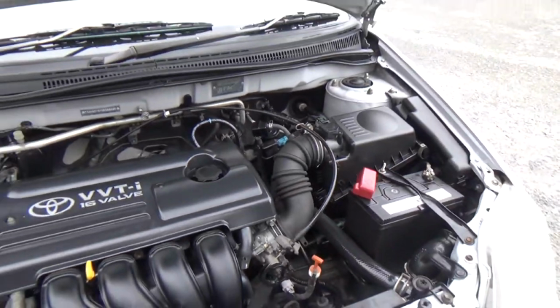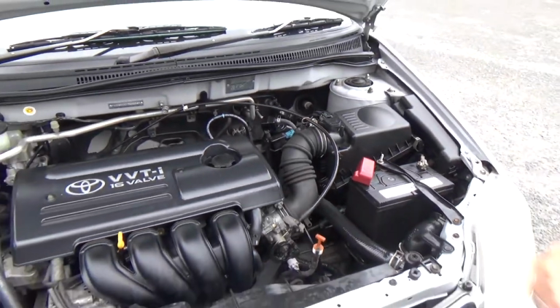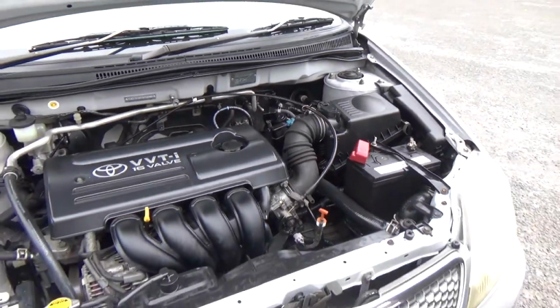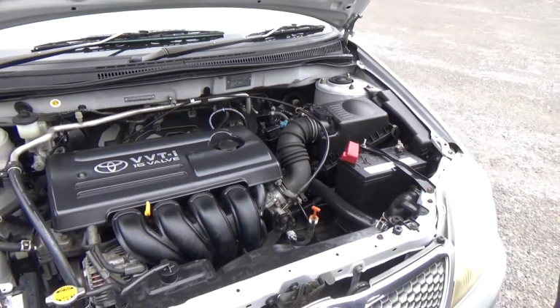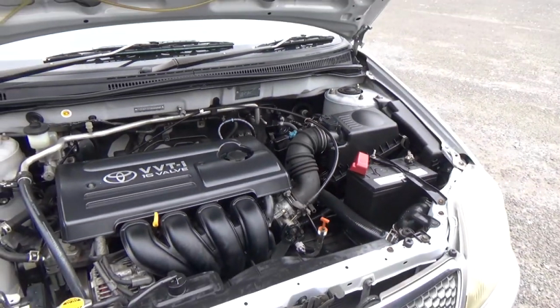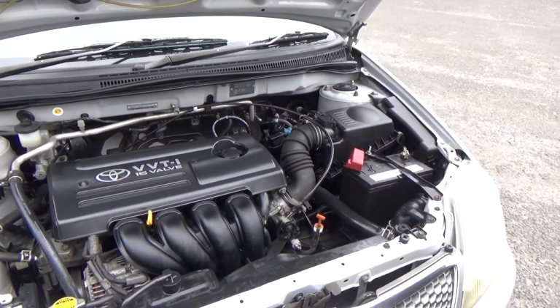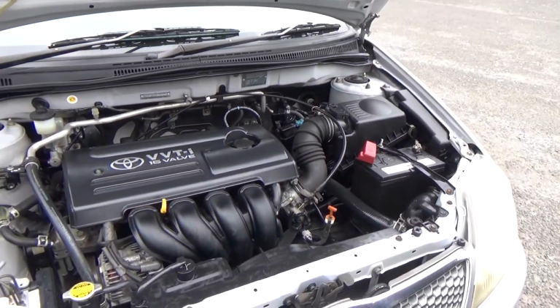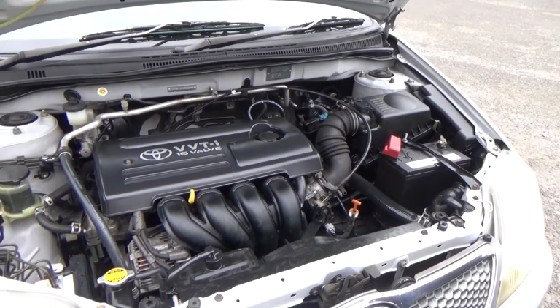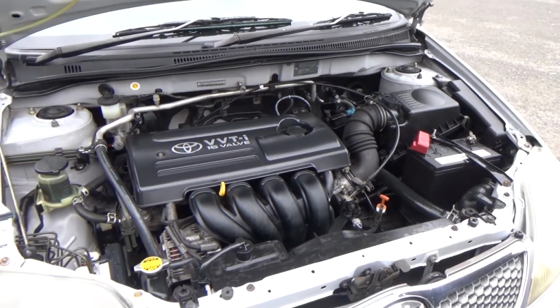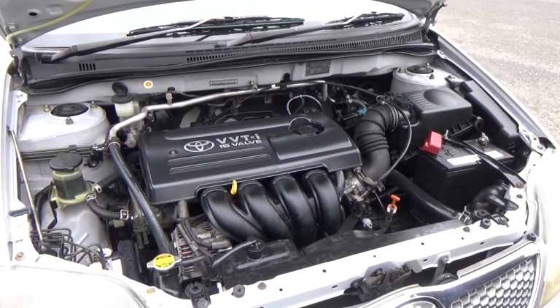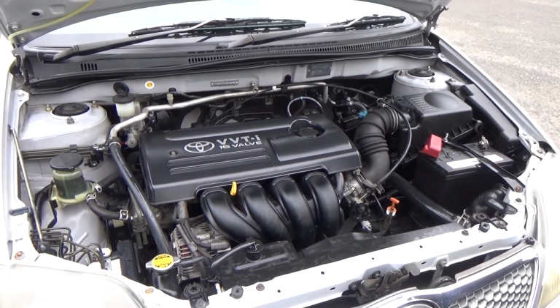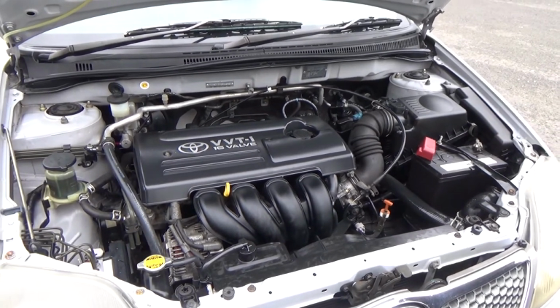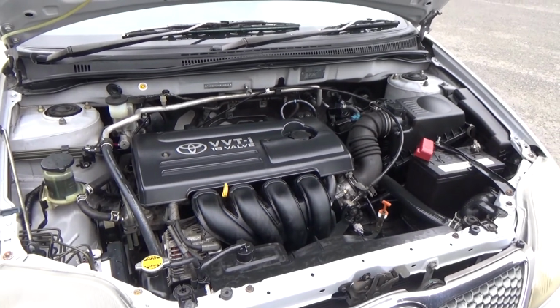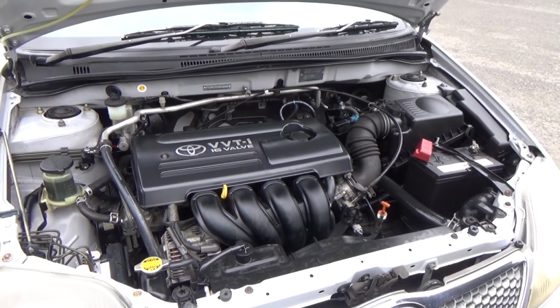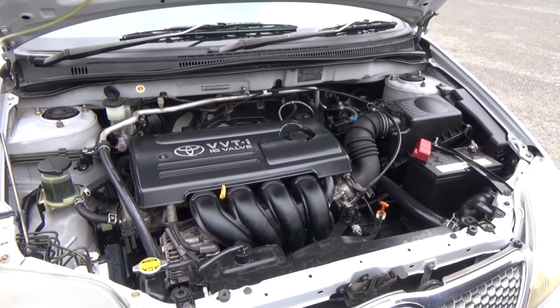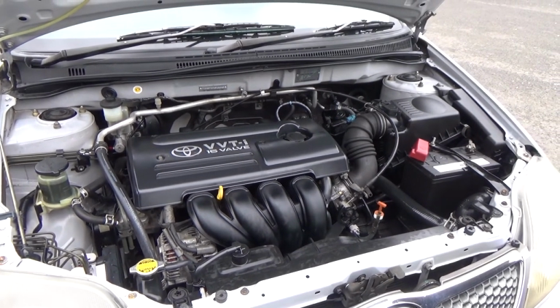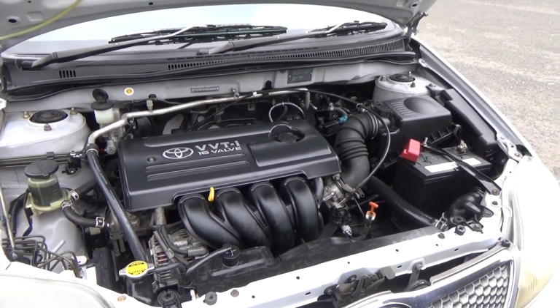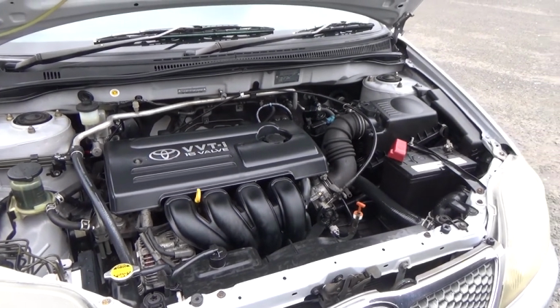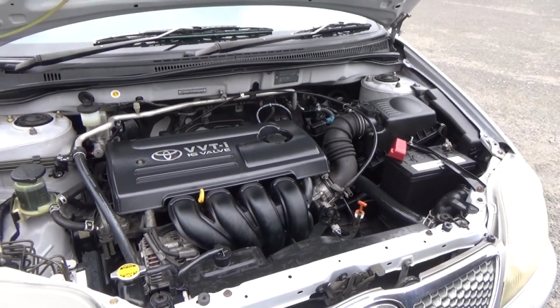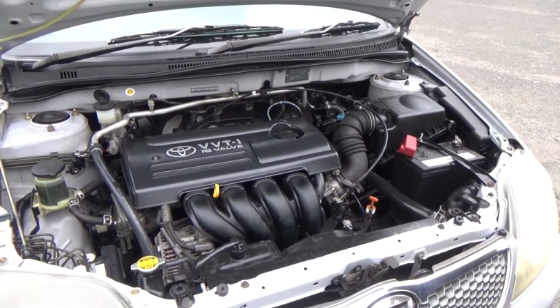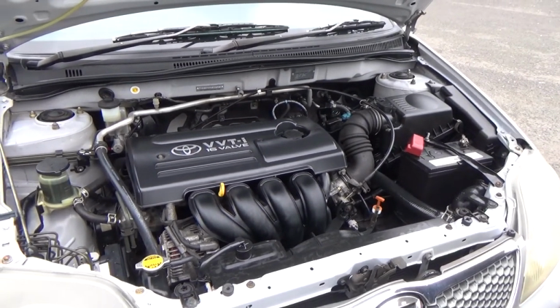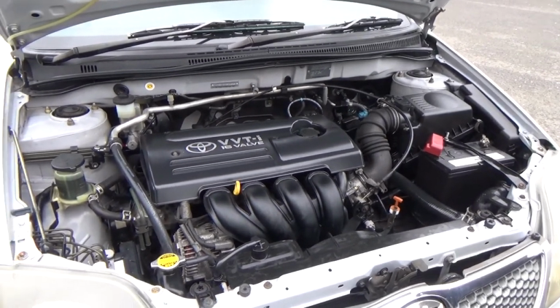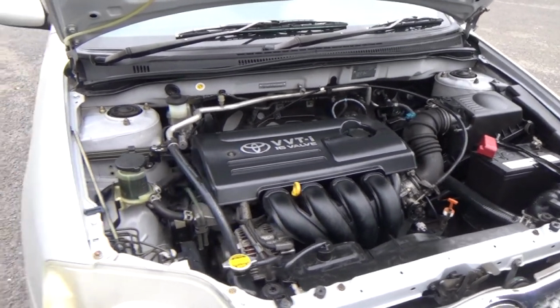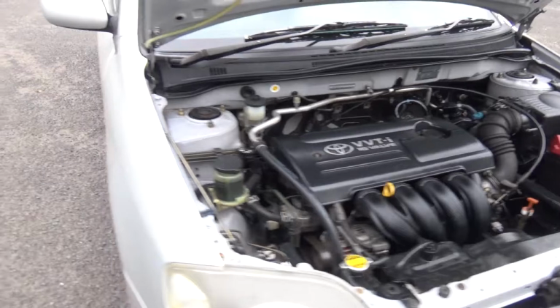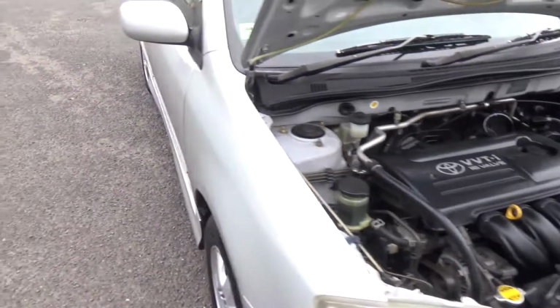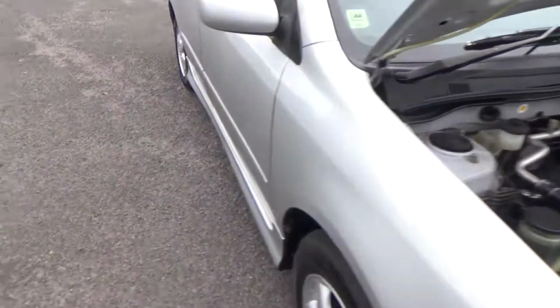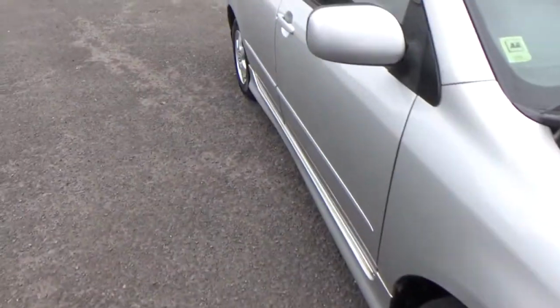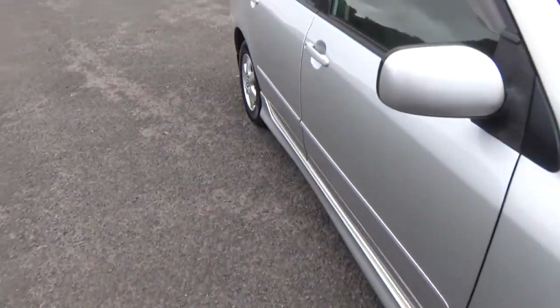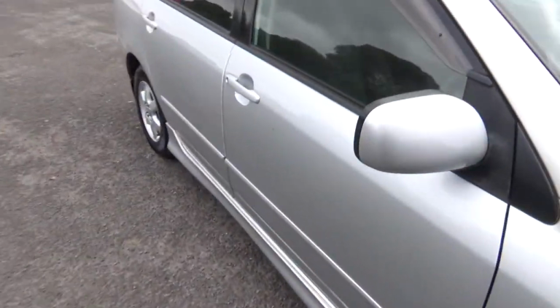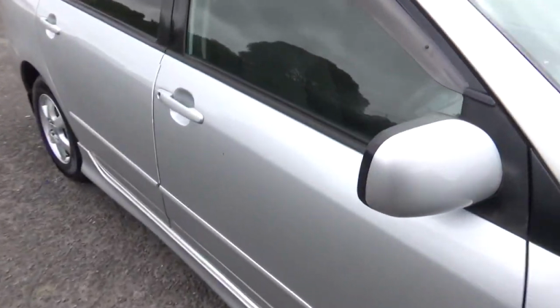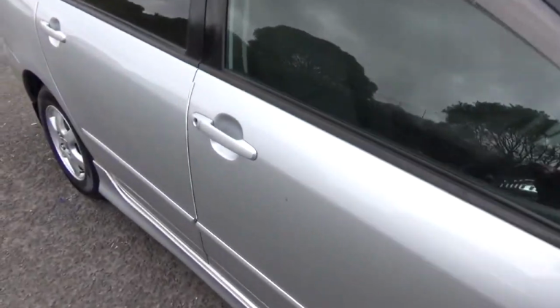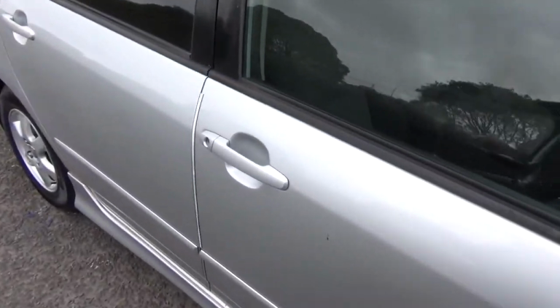So here we have your 1.8 litre Toyota VVTi engine. Great engines — chain driven, so no cam belts to worry about replacing.